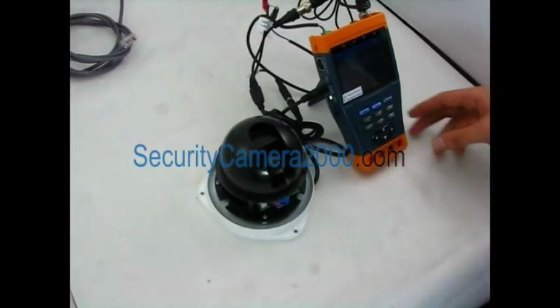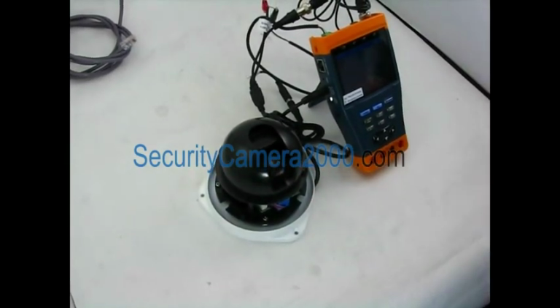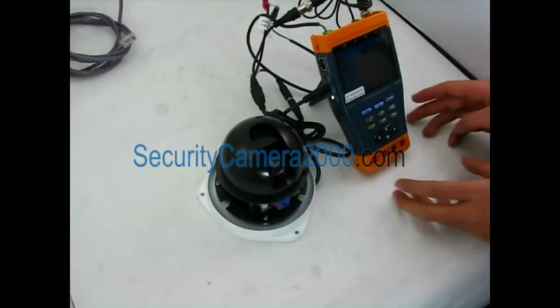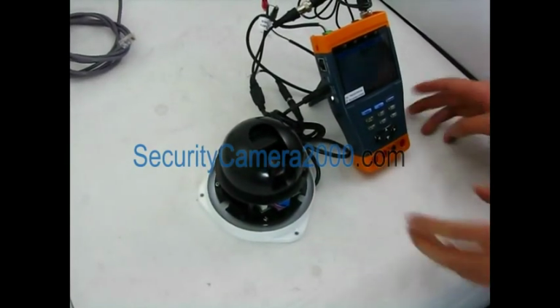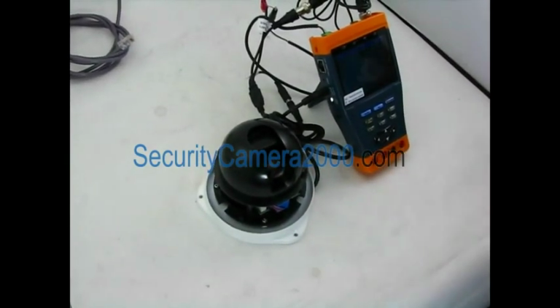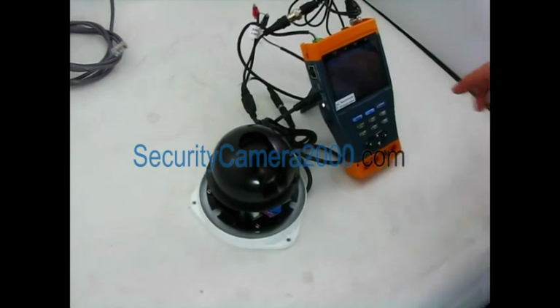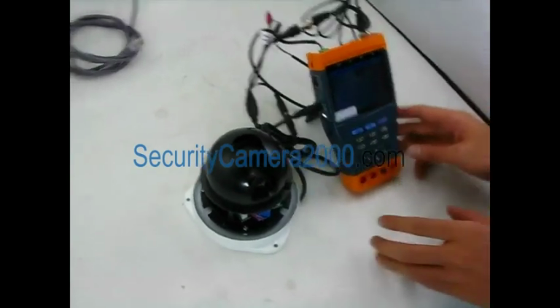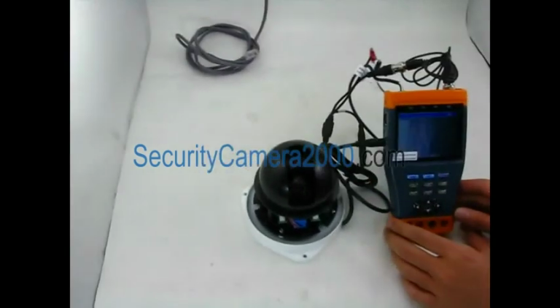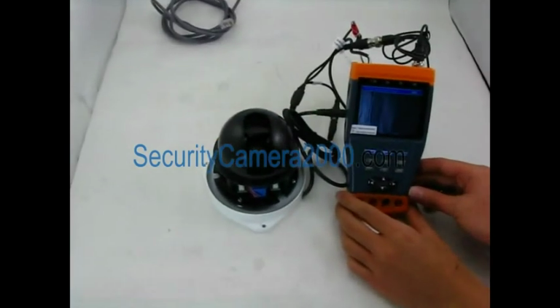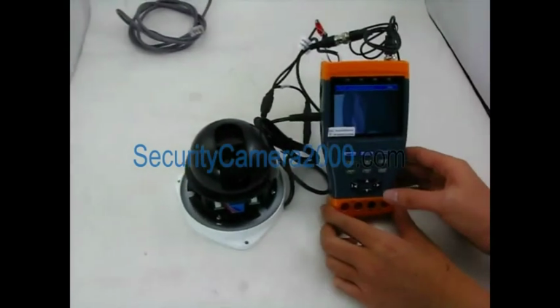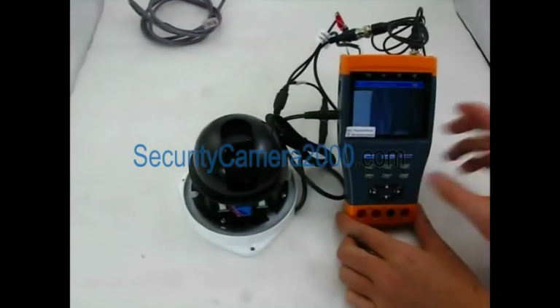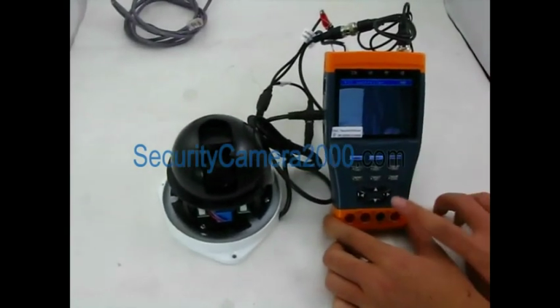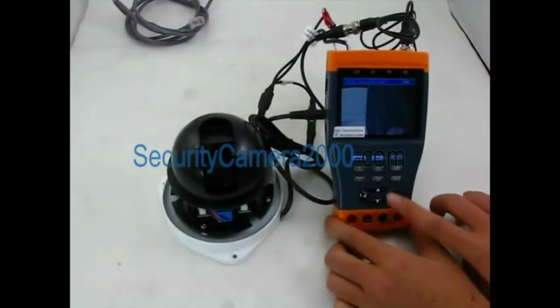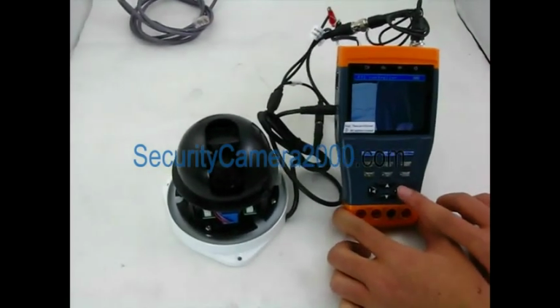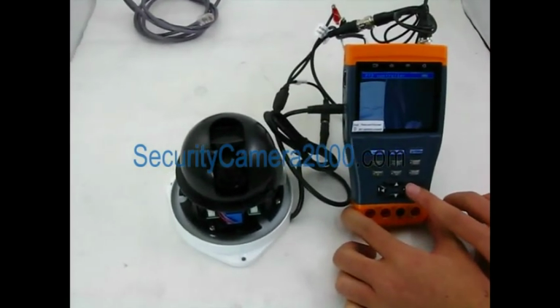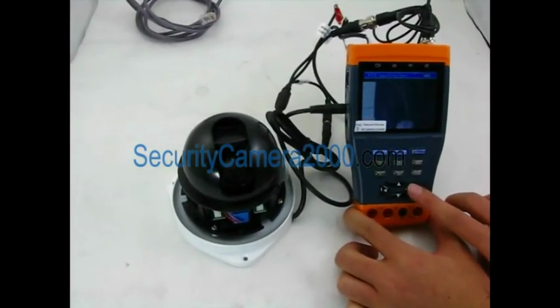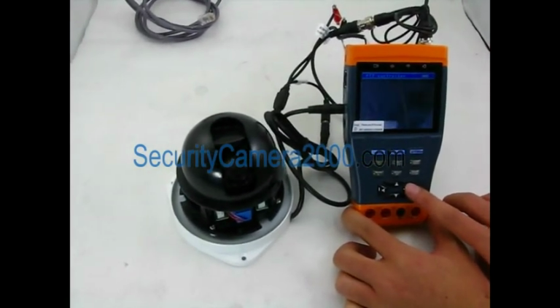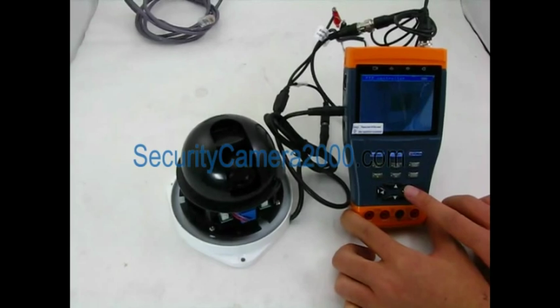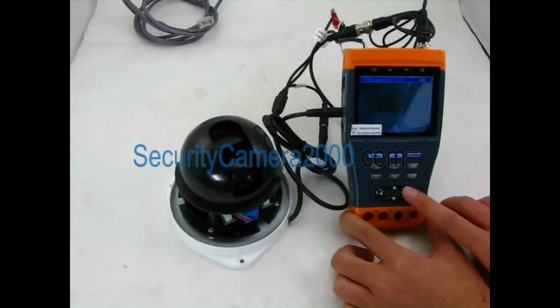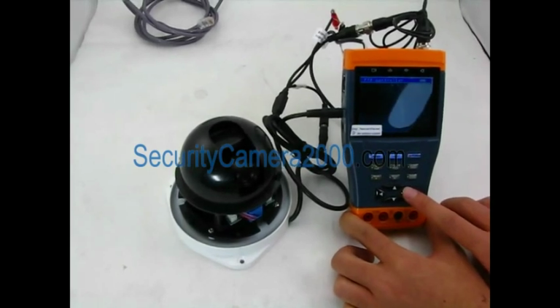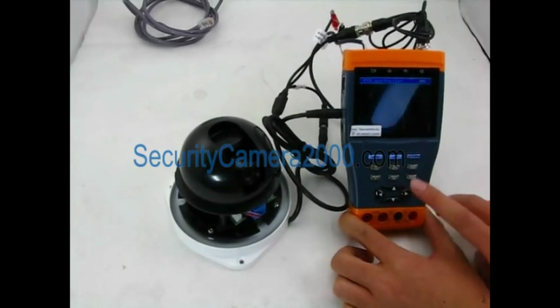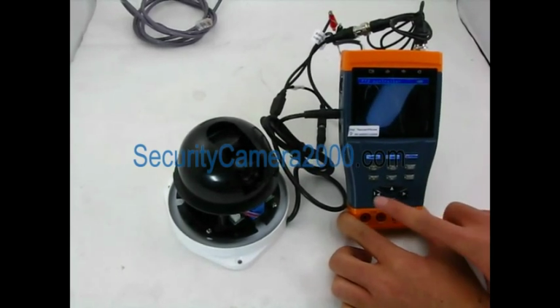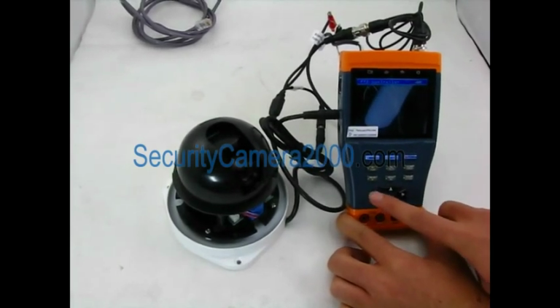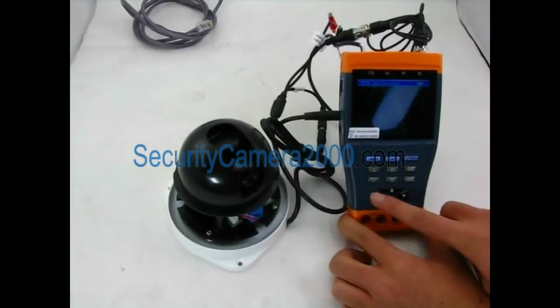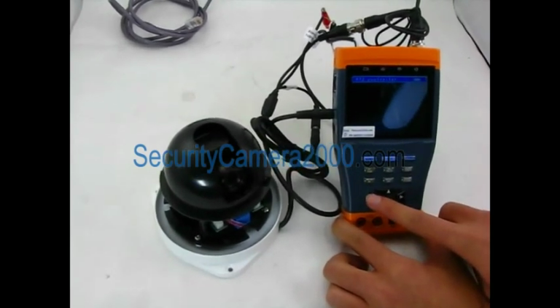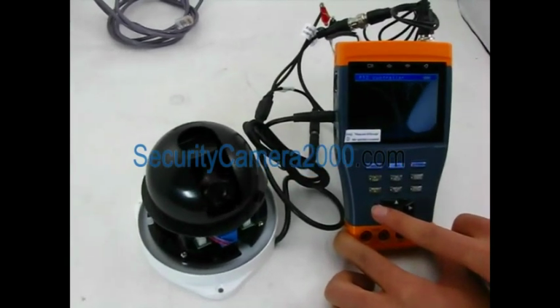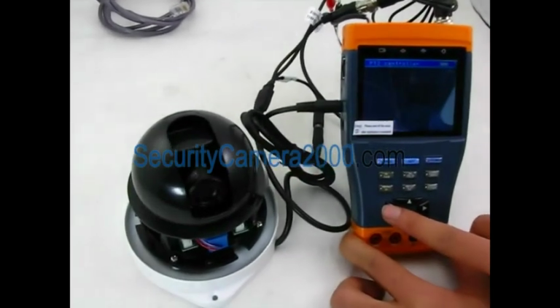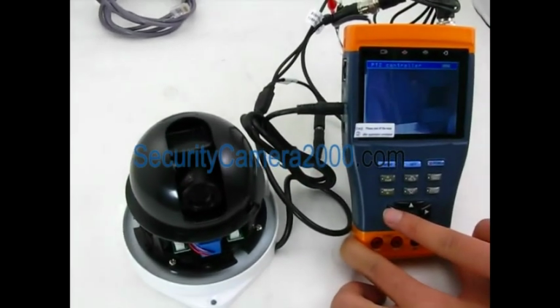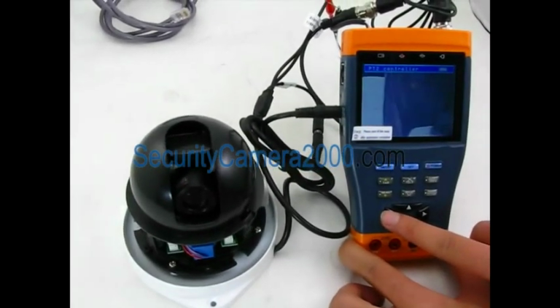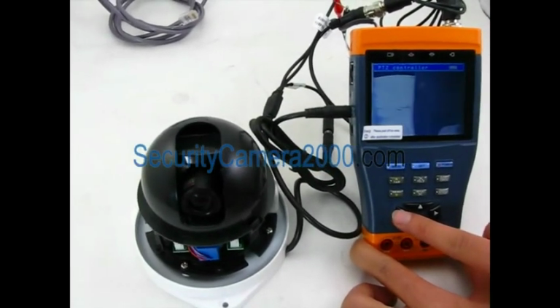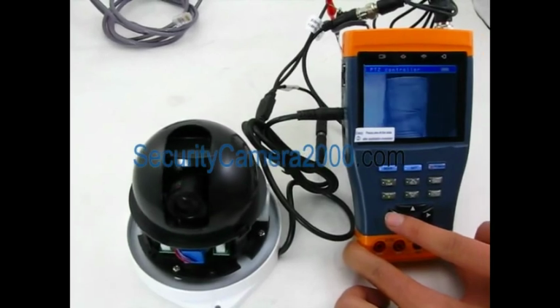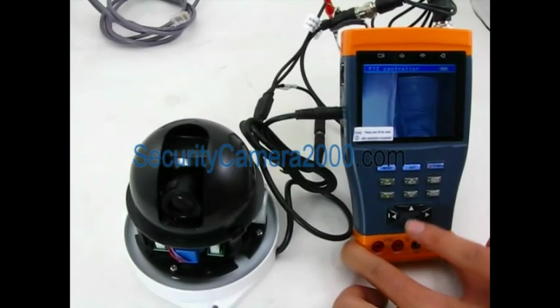You can now control this PTZ camera pan, tilt, or zoom. This tester is developed for on-site installation and maintenance of the CCTV system.